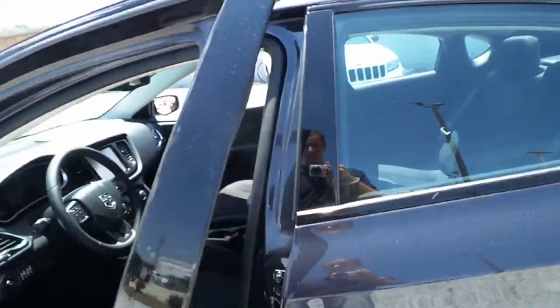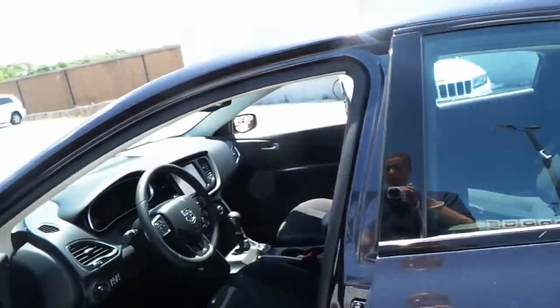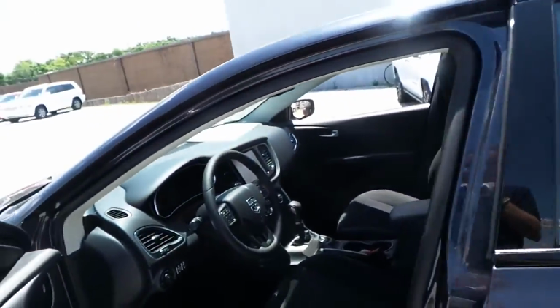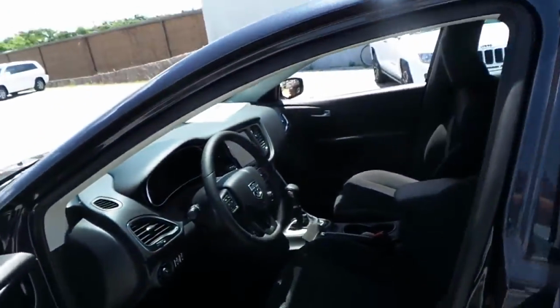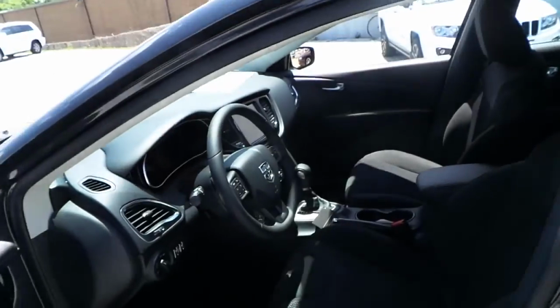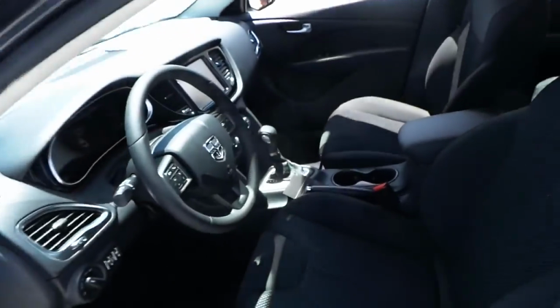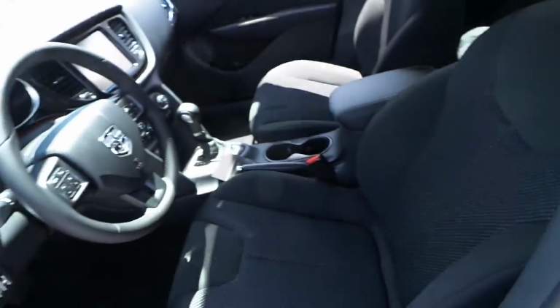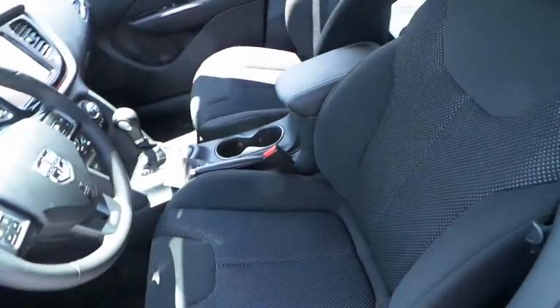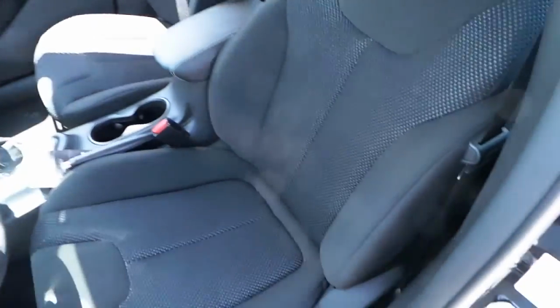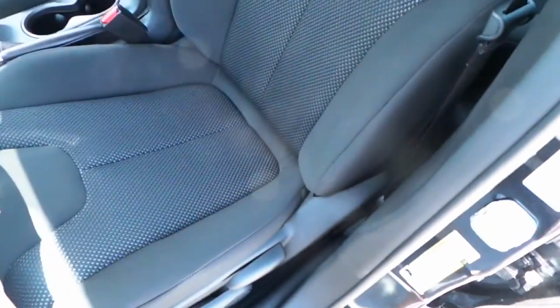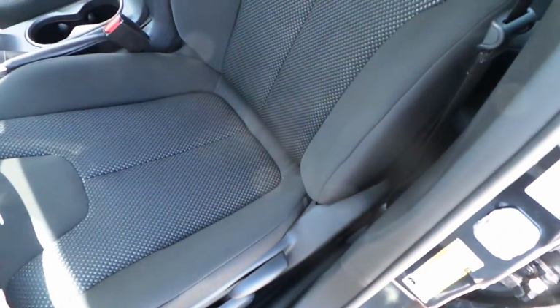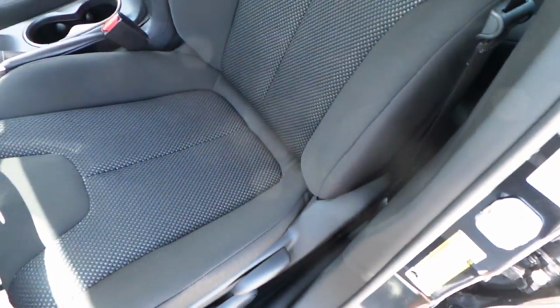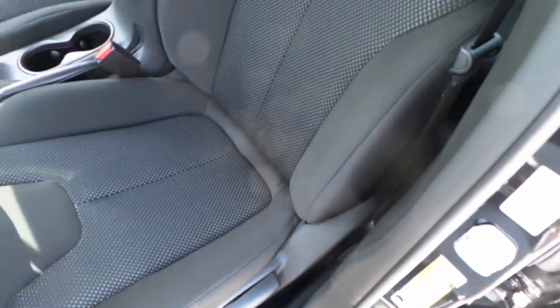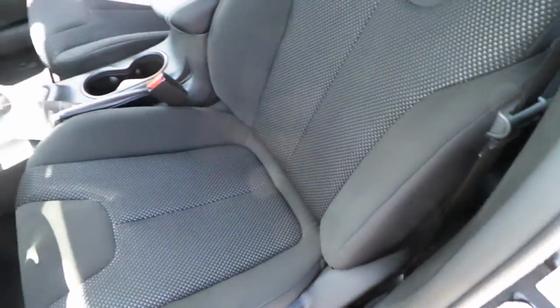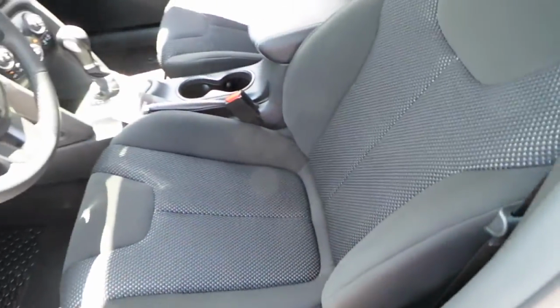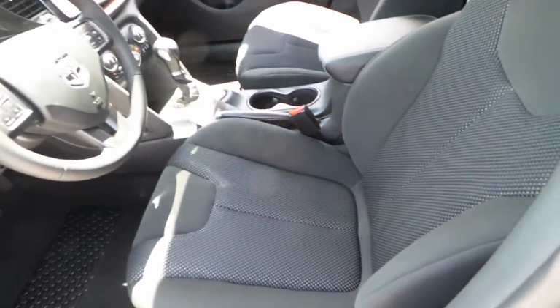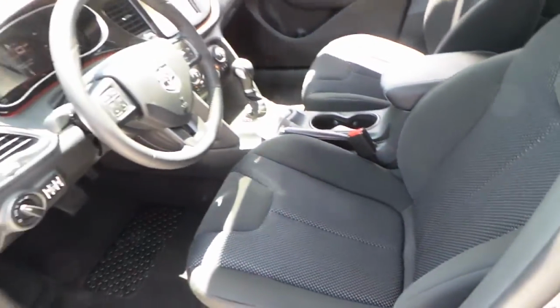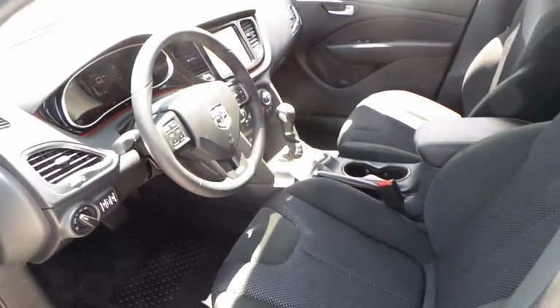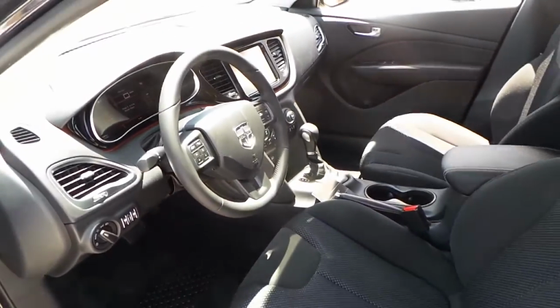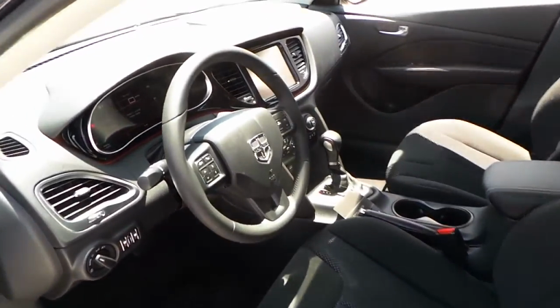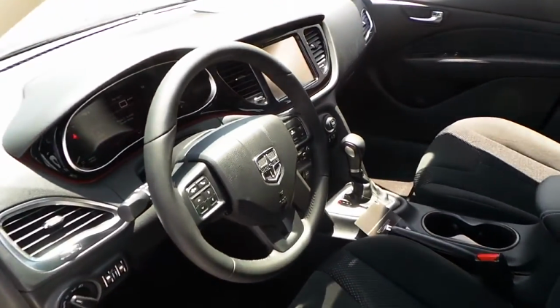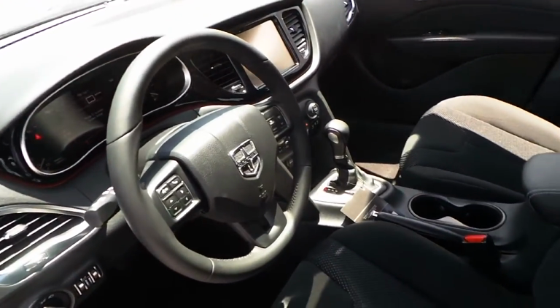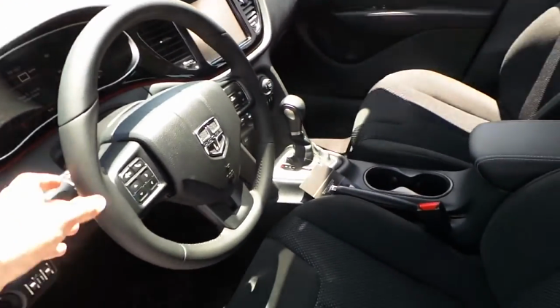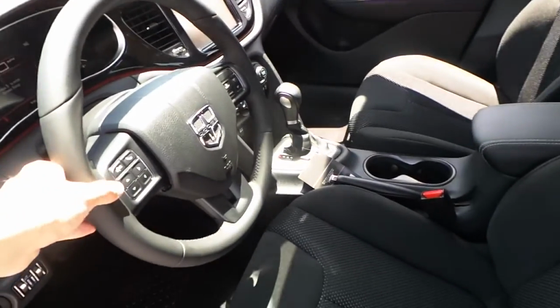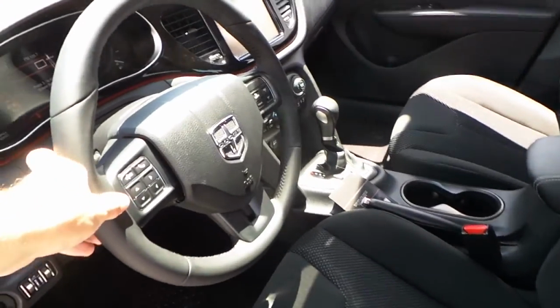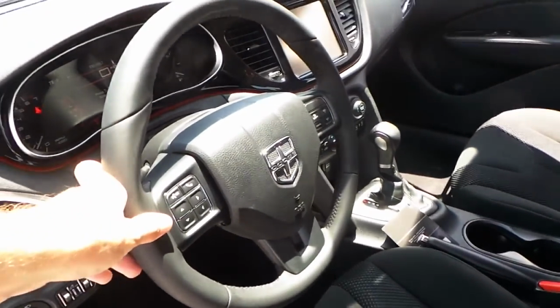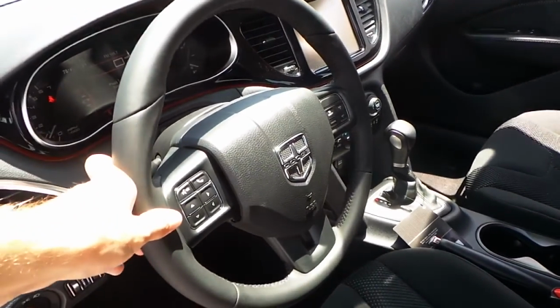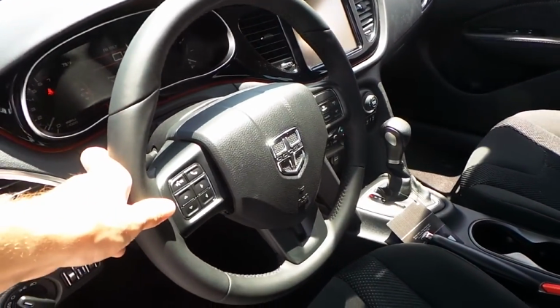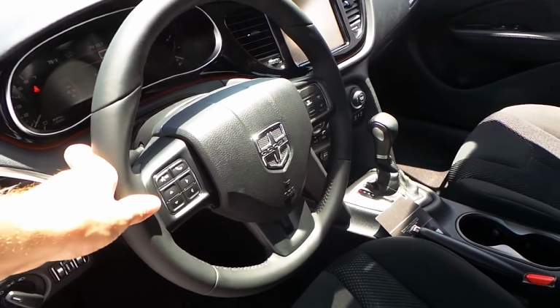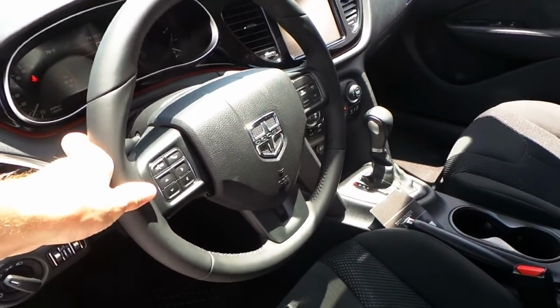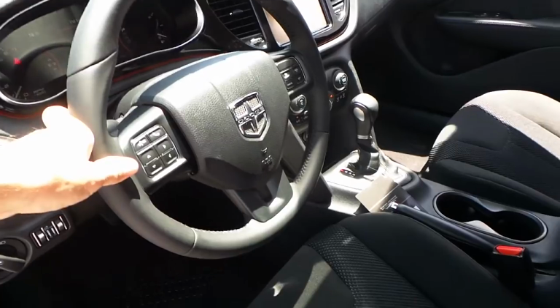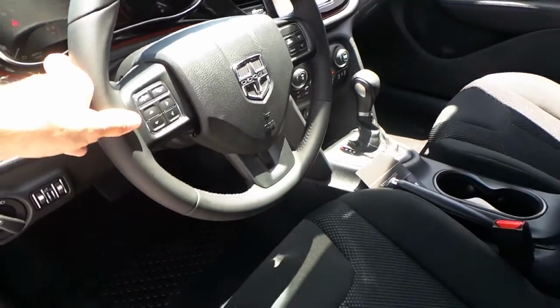Featuring a black cloth interior with sport mesh inserts. Love the wrapped steering wheel, cruise control, hands-free talk, voice command control, and steering wheel audio controls.